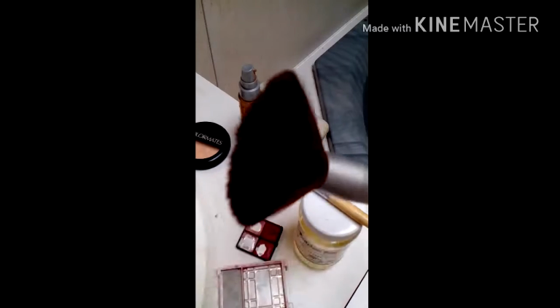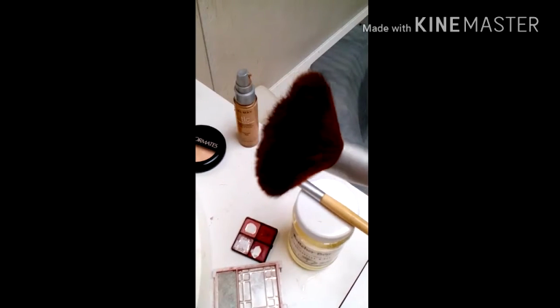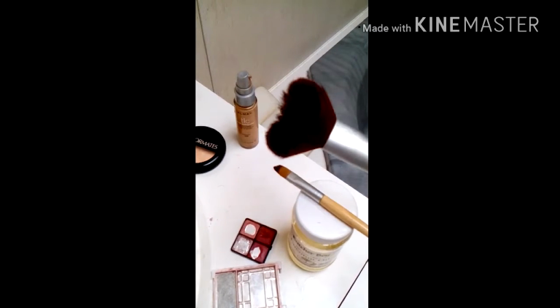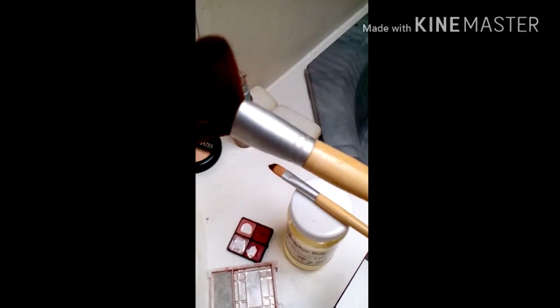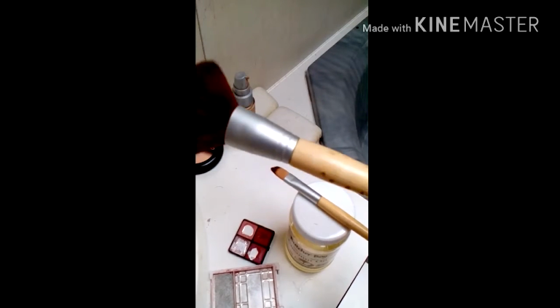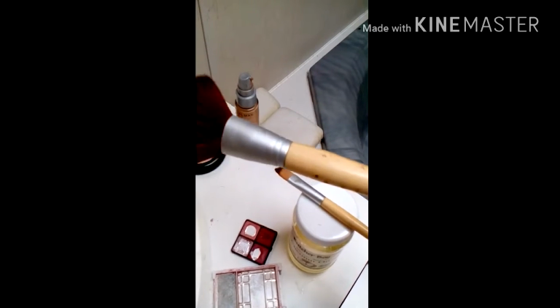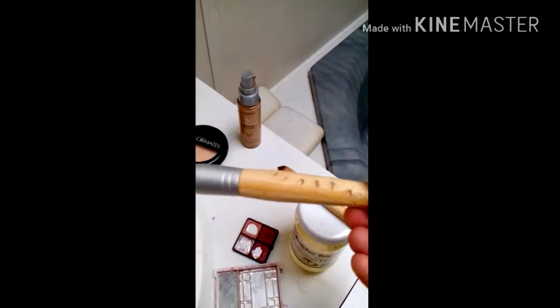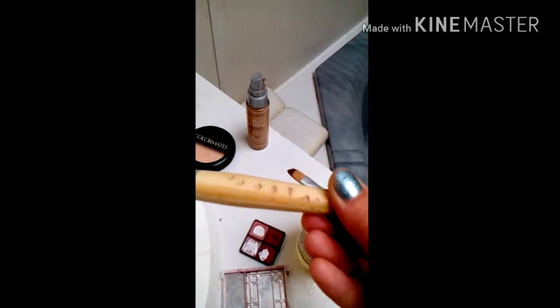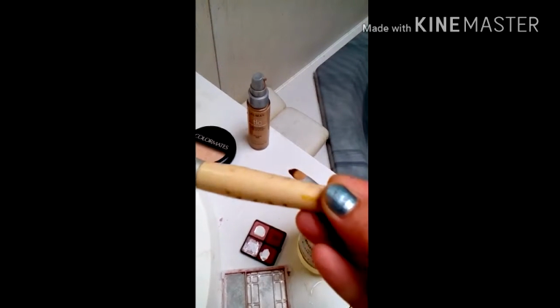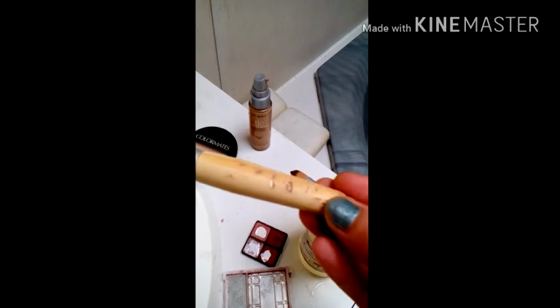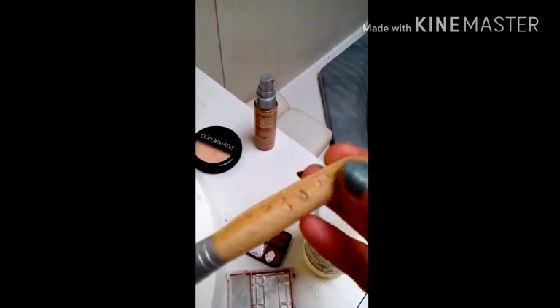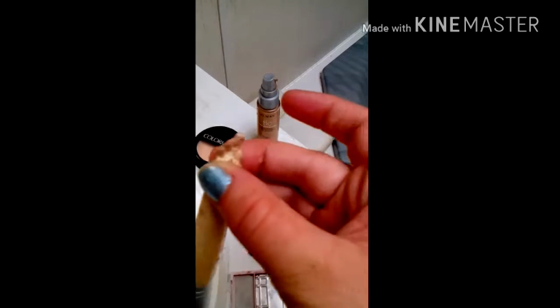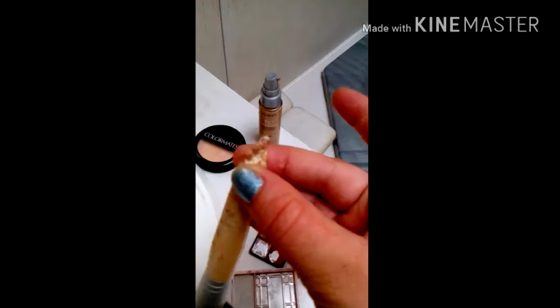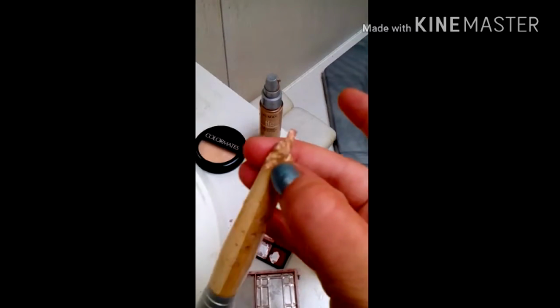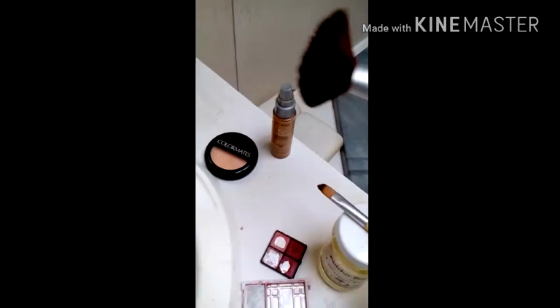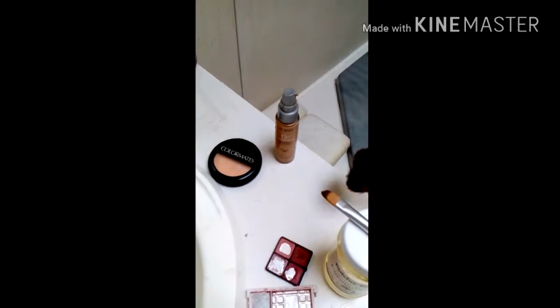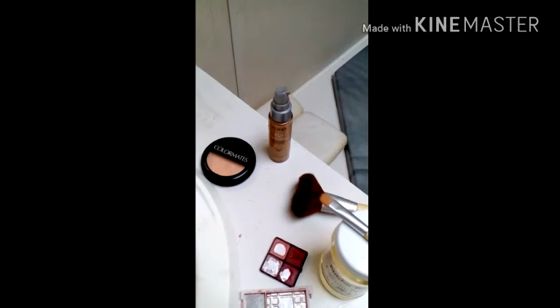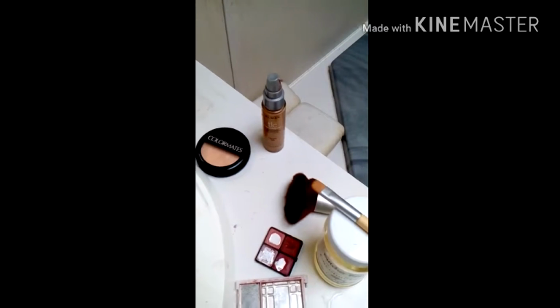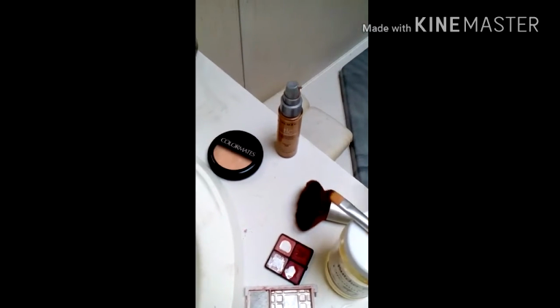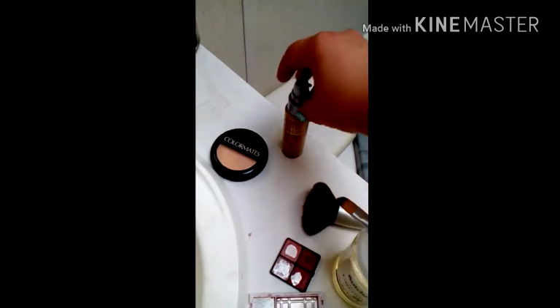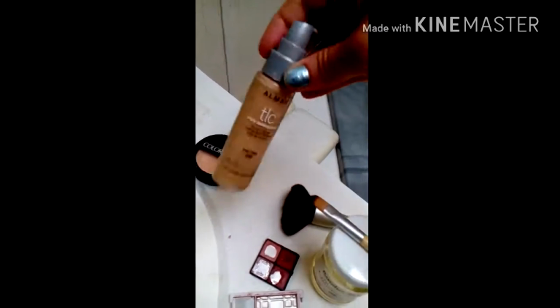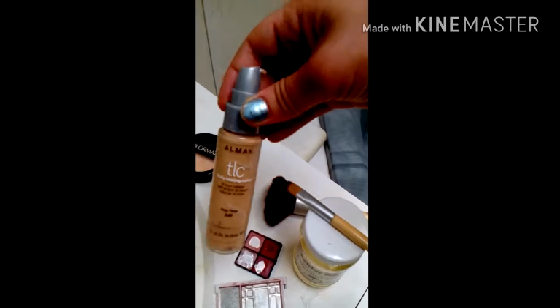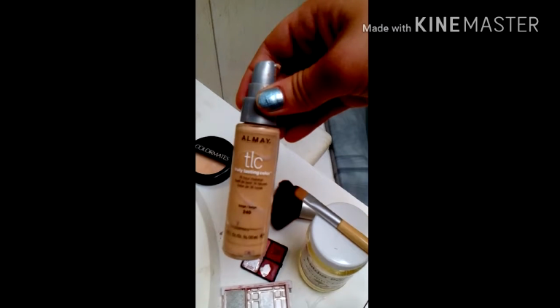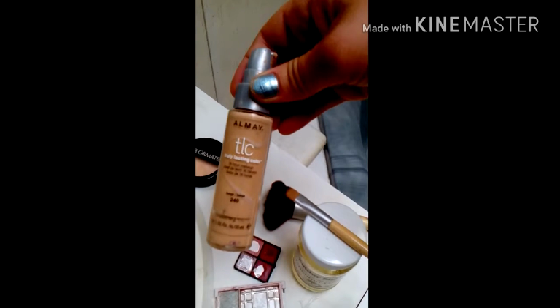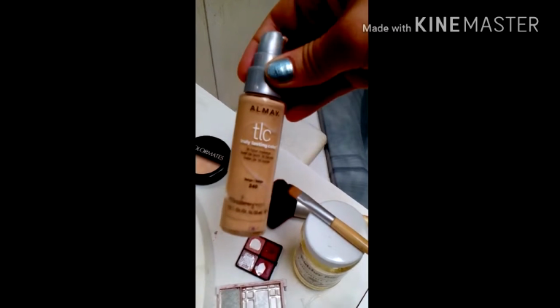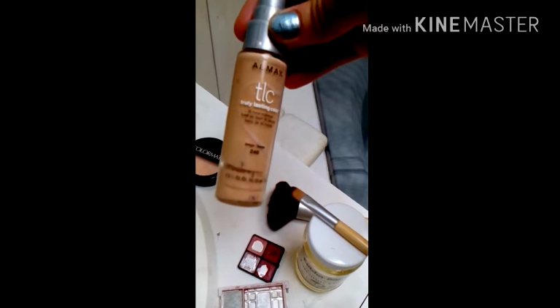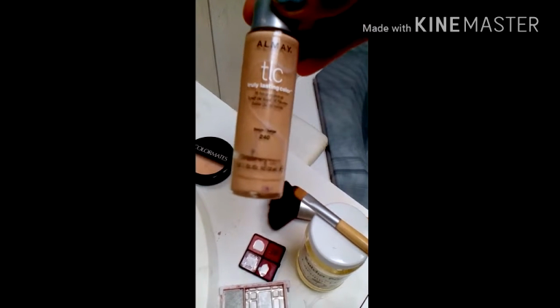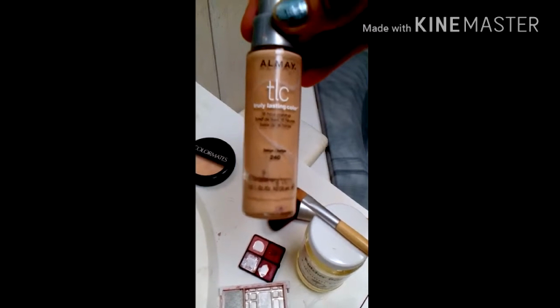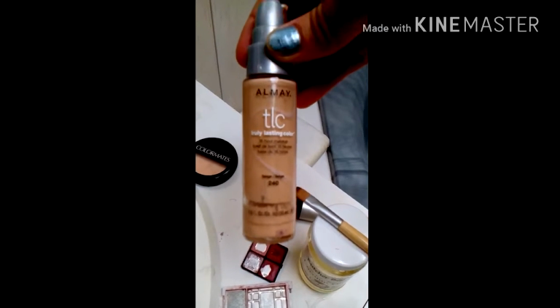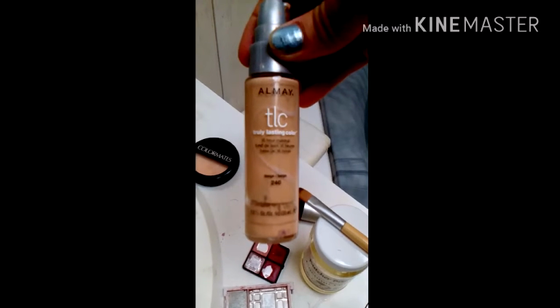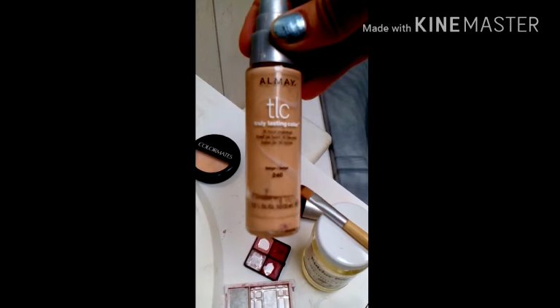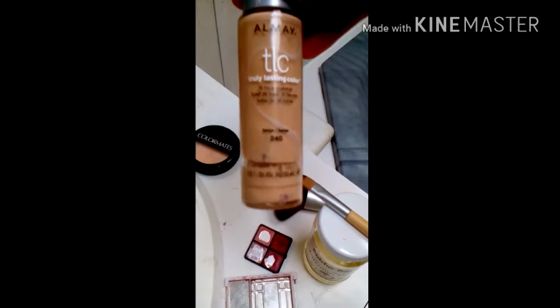I'm just showing you guys all my tools here. You can see my brush has the dog bite marks in it — you know, it gives it character. I use this Olme TLC cover-up. I like to put it in the blush because it really helps it kind of stay longer.